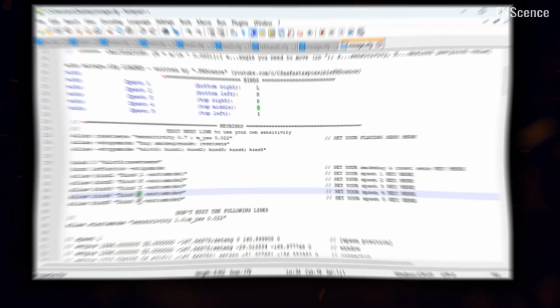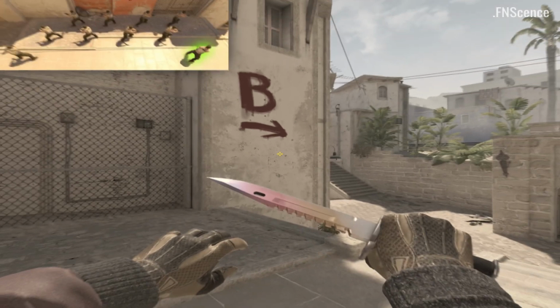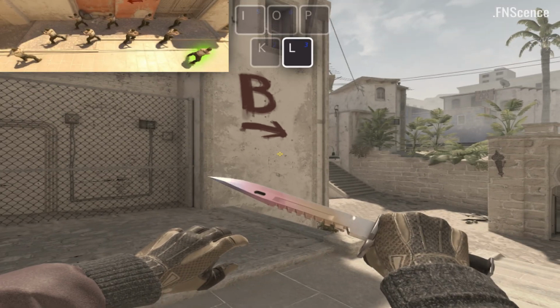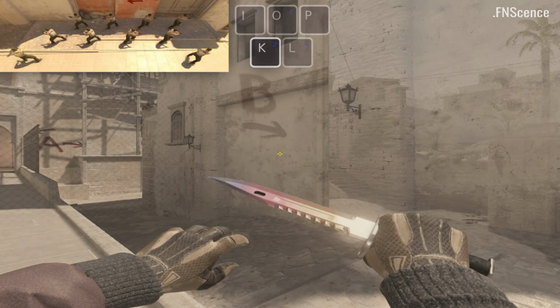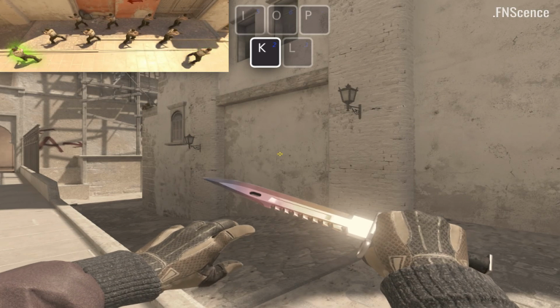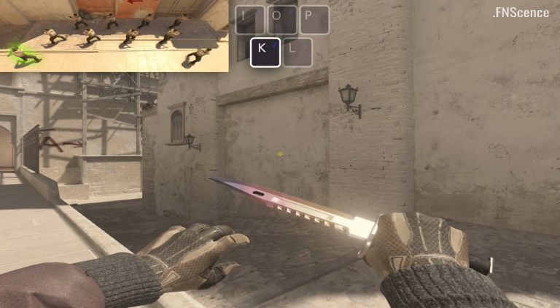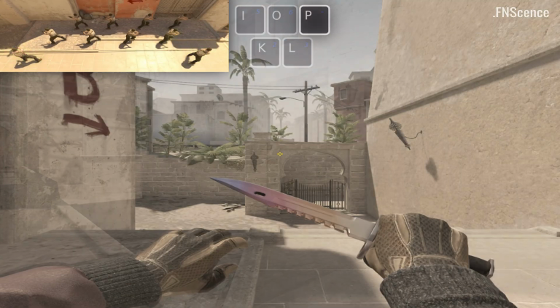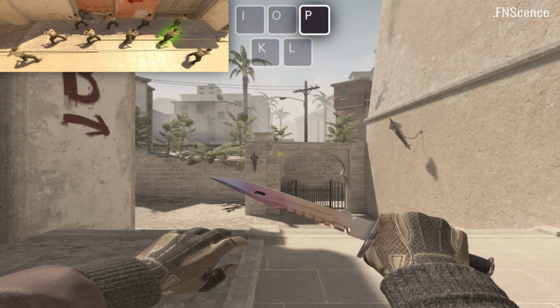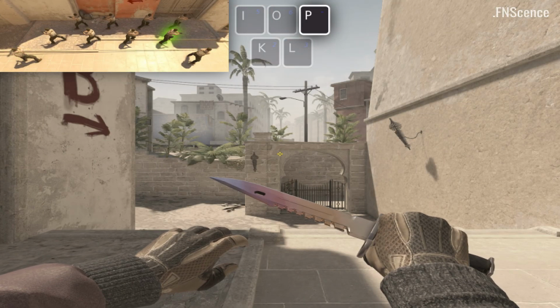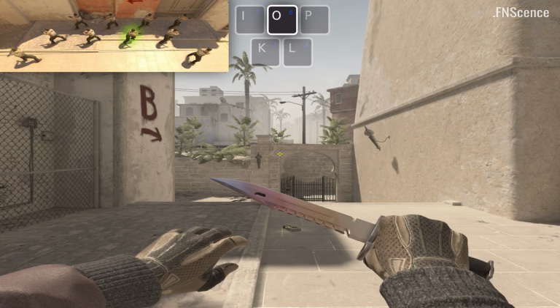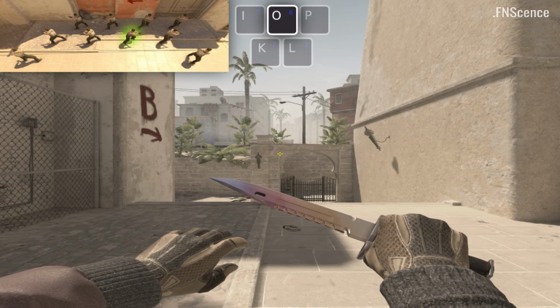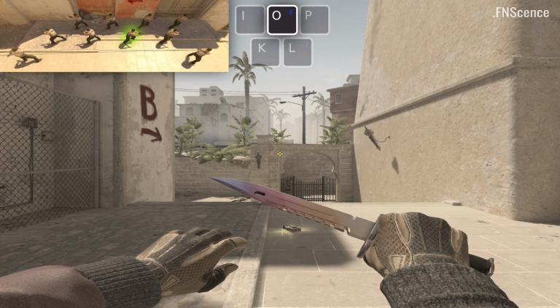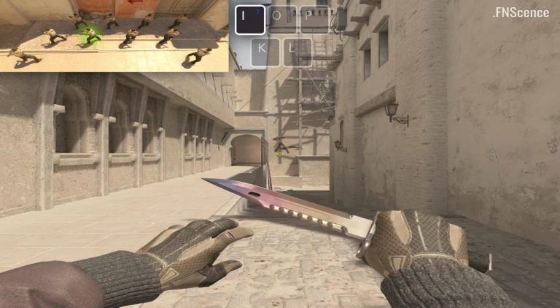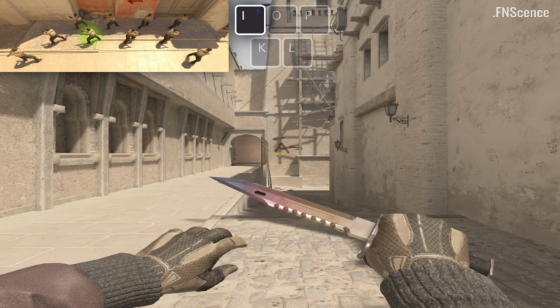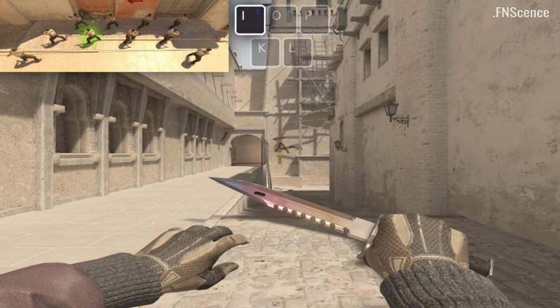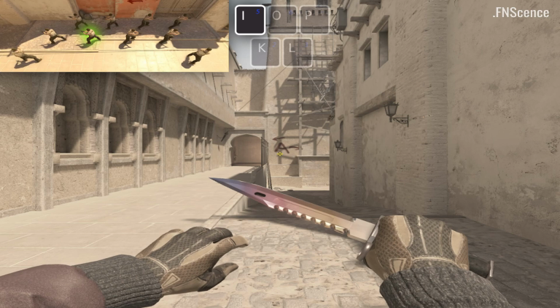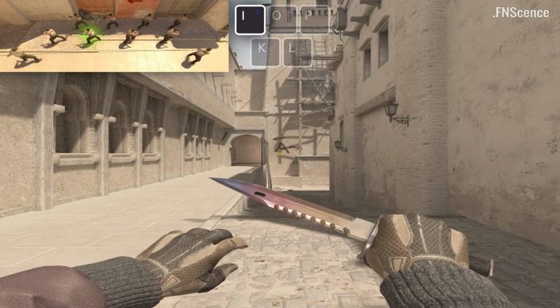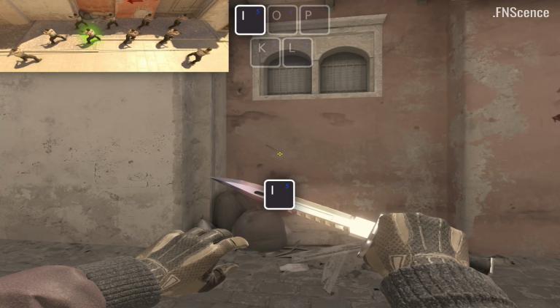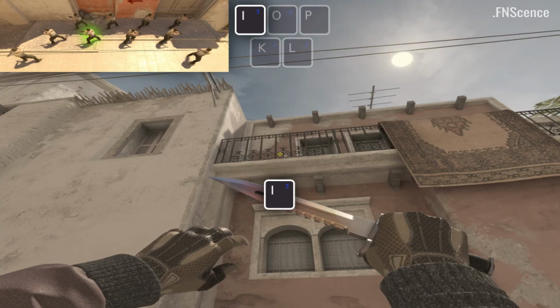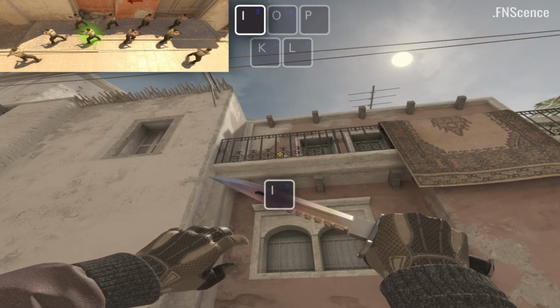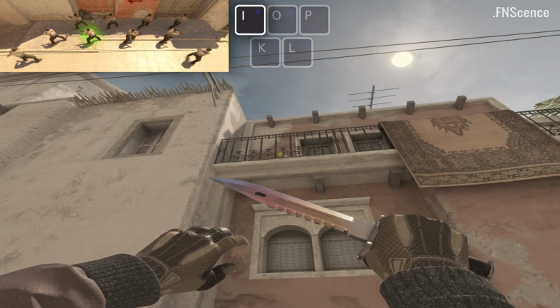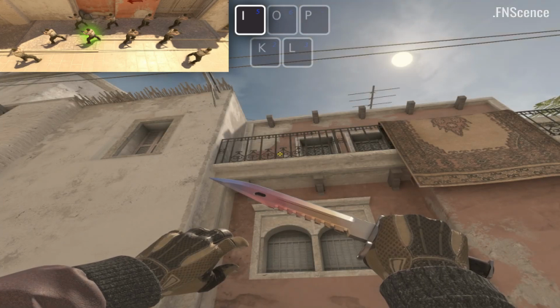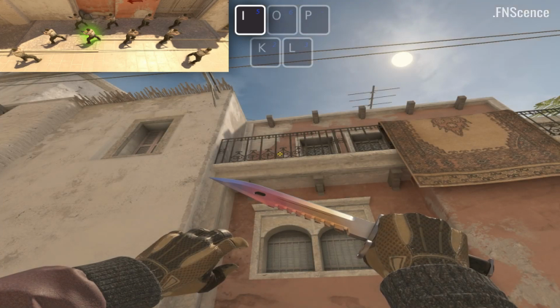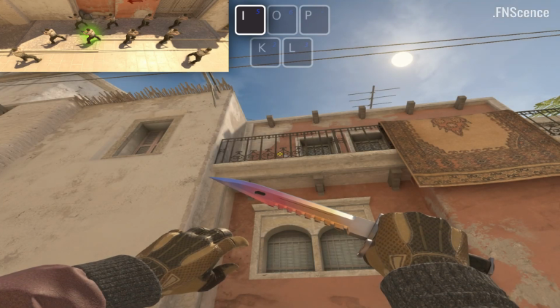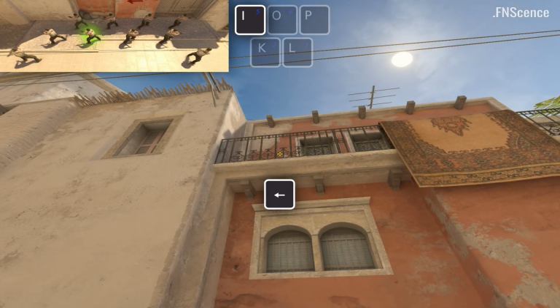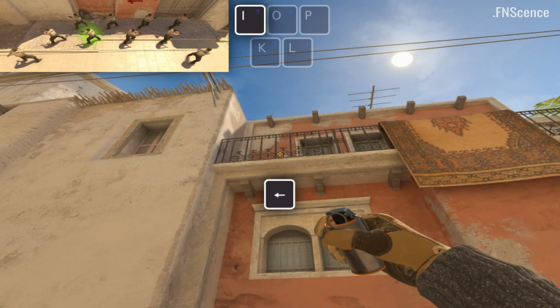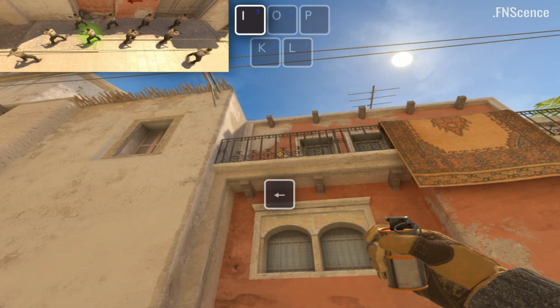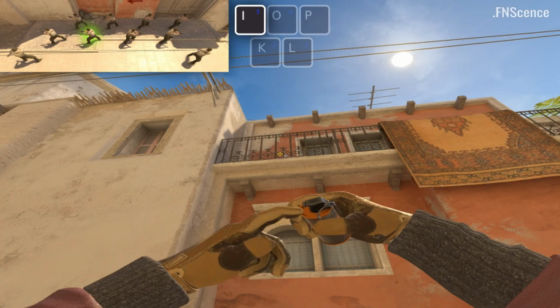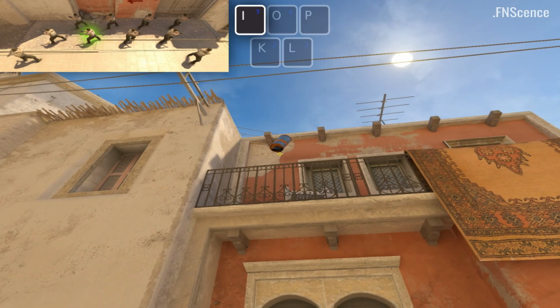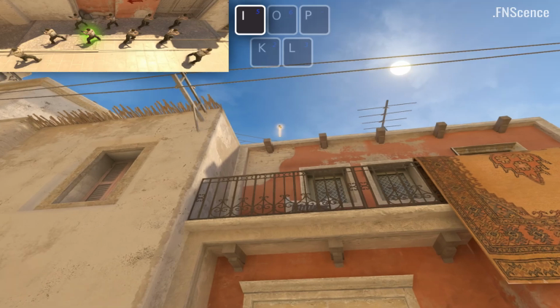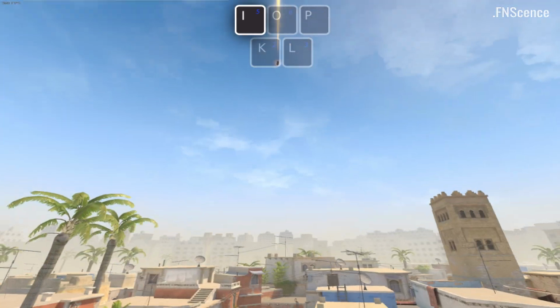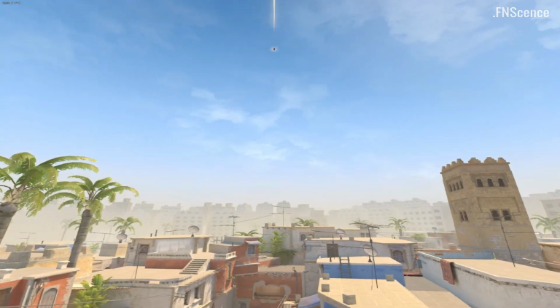At the start of the round, you need to recognize the spawn you have been given without moving your mouse. Now press the key corresponding to your spawn. All you've got to do now is press the smoke buy bind and jump throw your smoke.